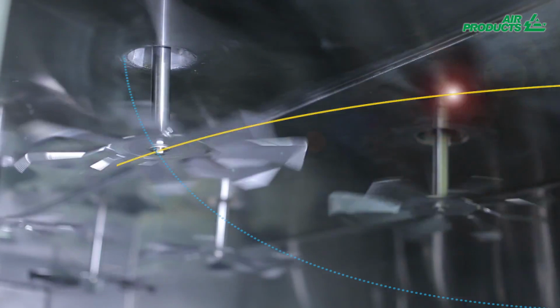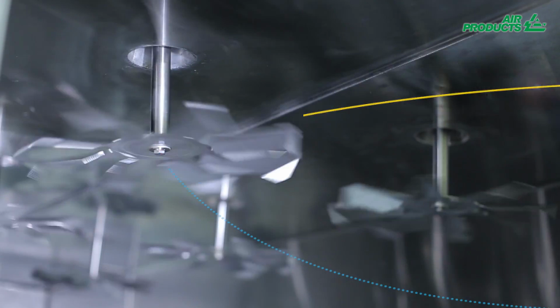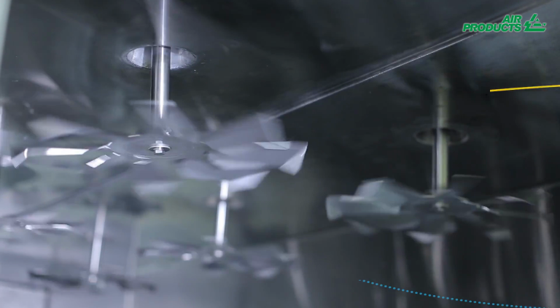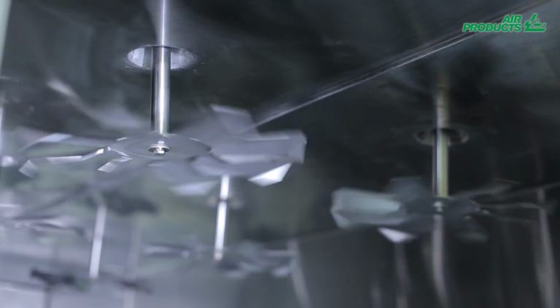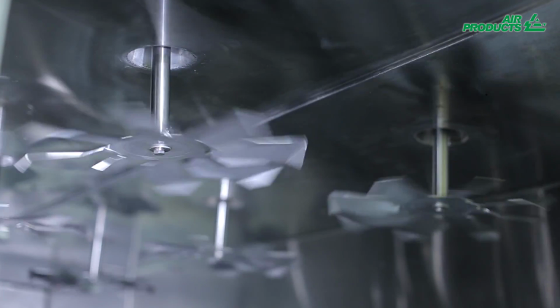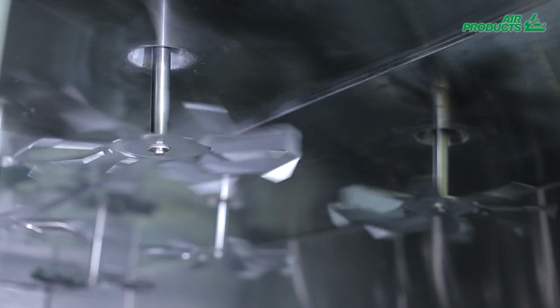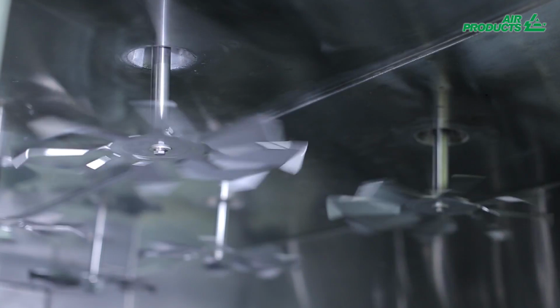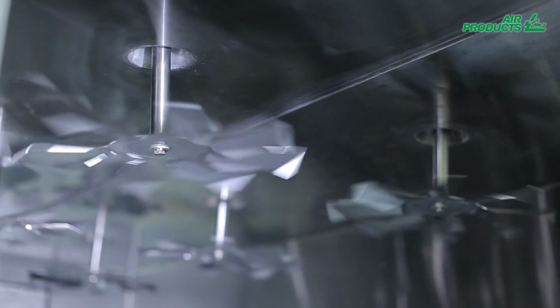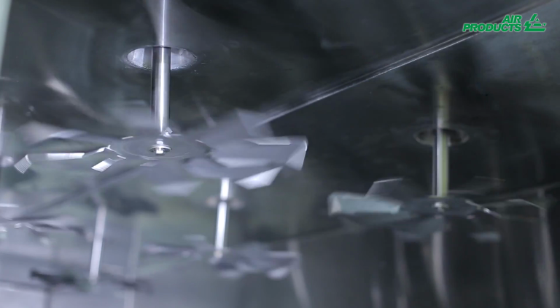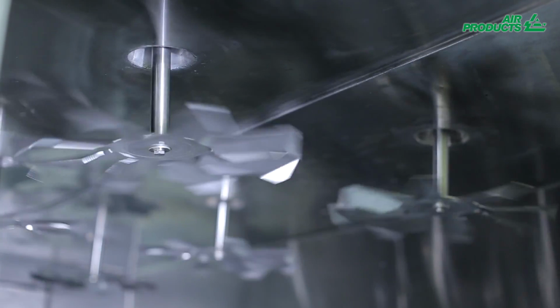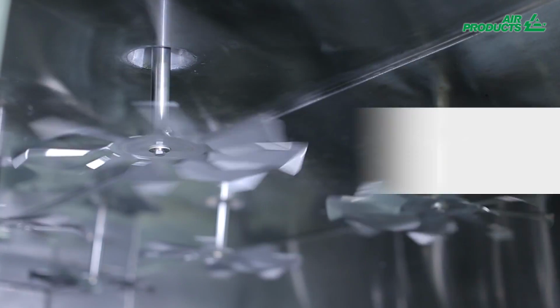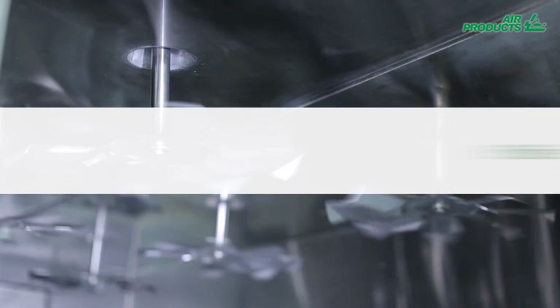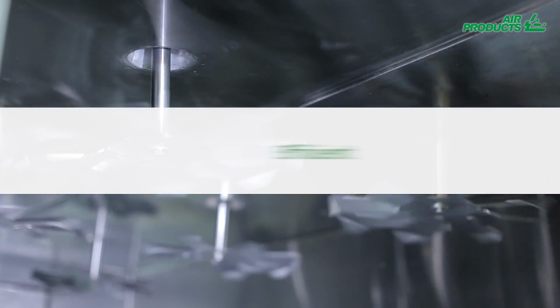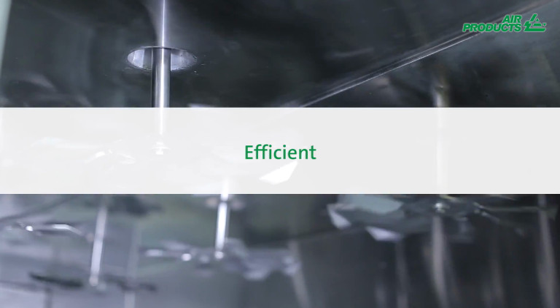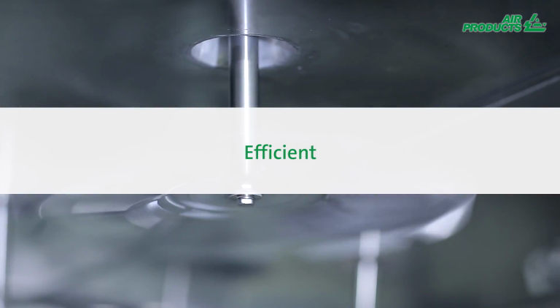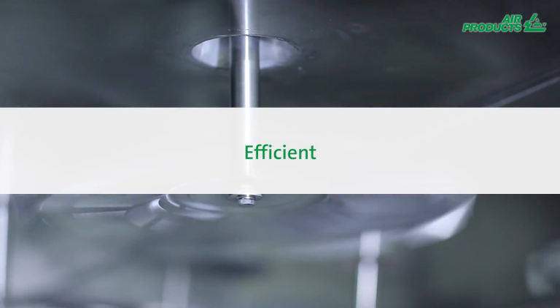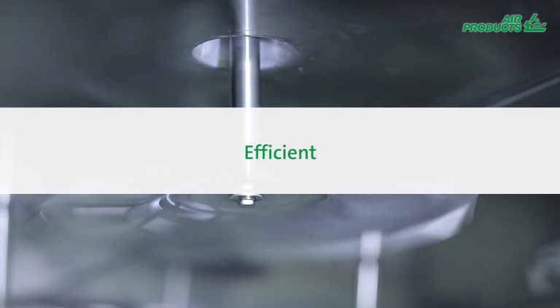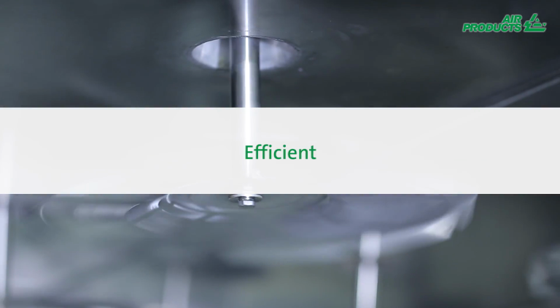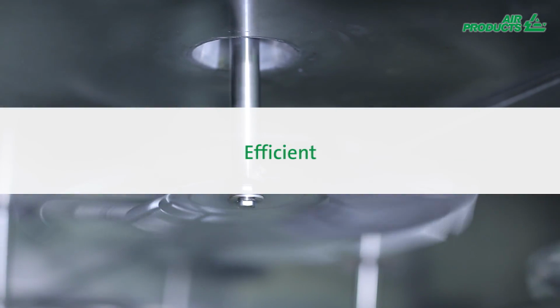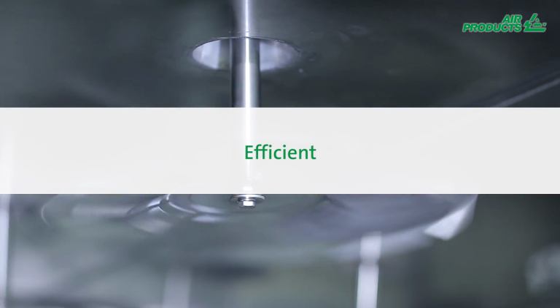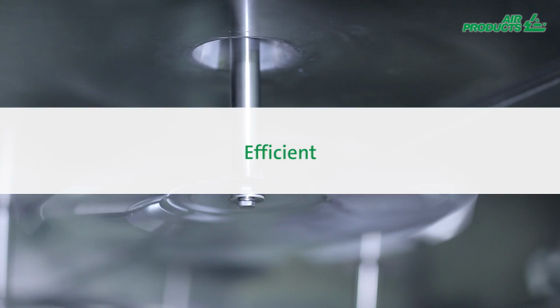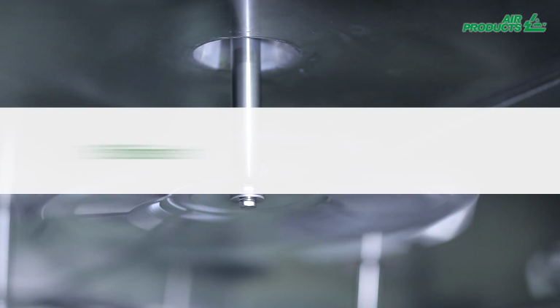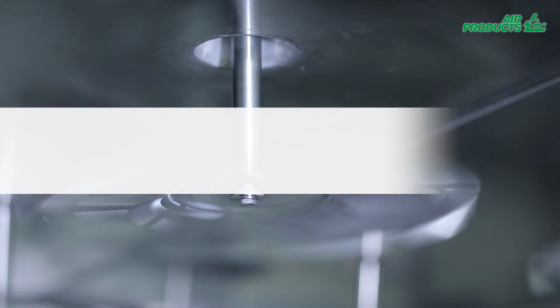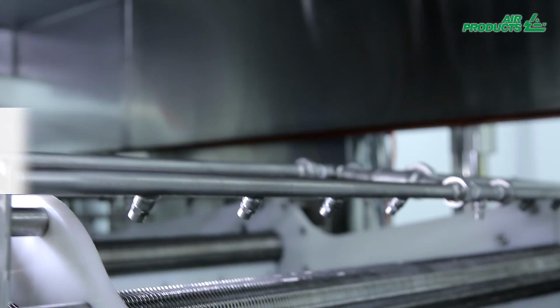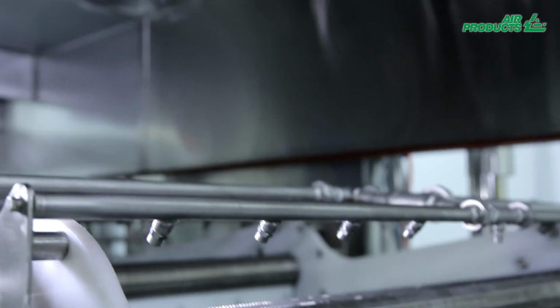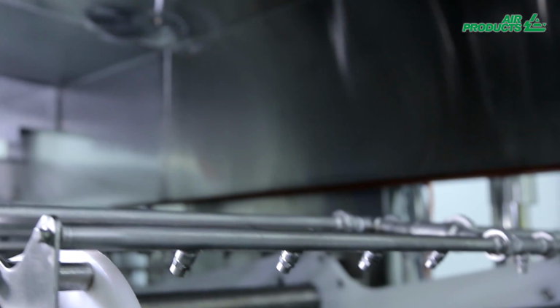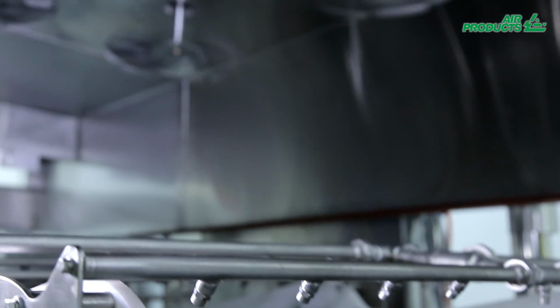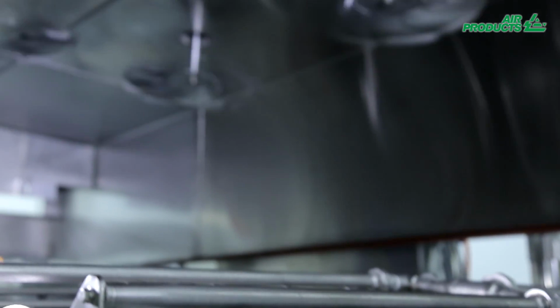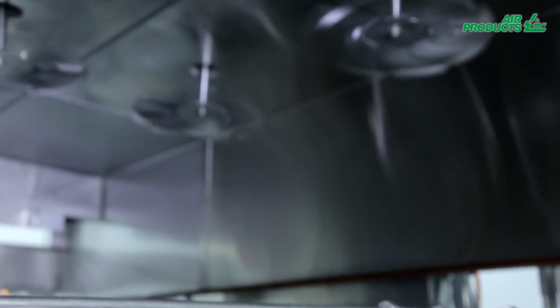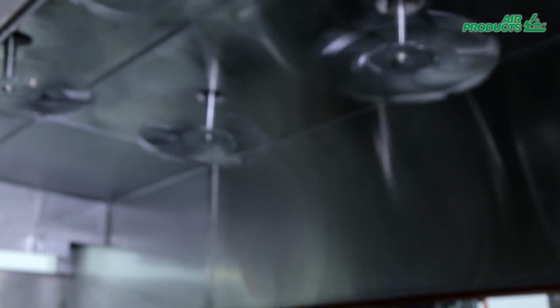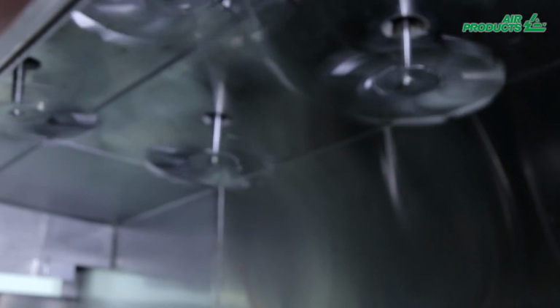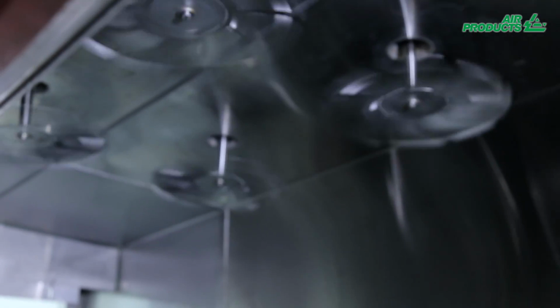Its specially designed fans disperse the vaporized liquid nitrogen throughout the tunnel for optimal efficiency, ensuring a high performance spray freezing operation.